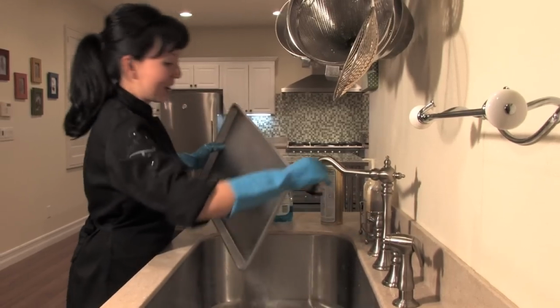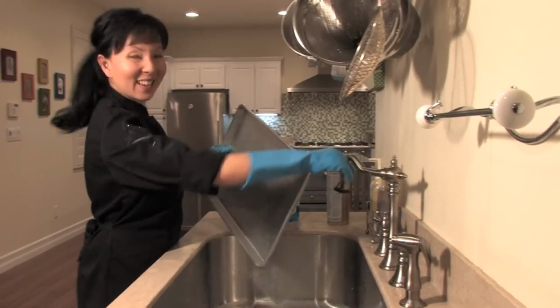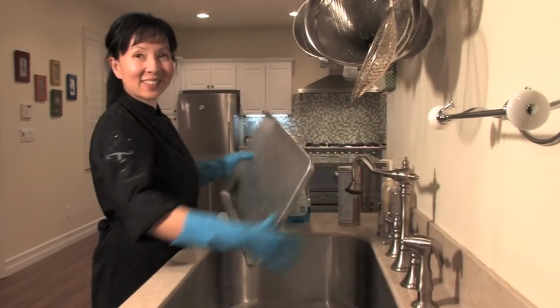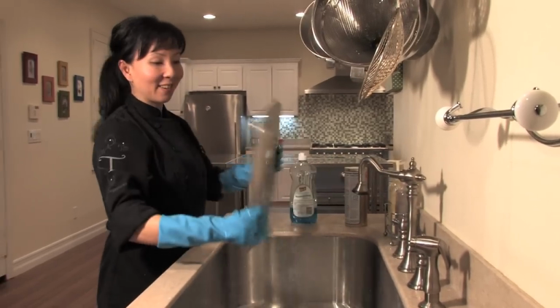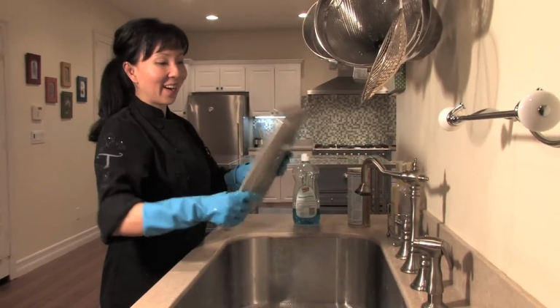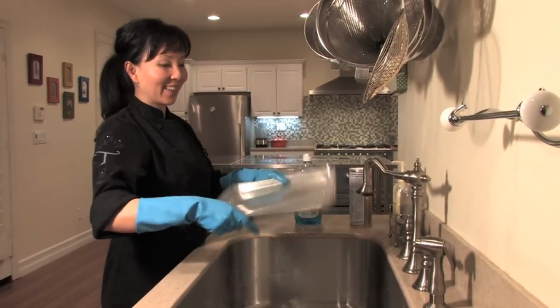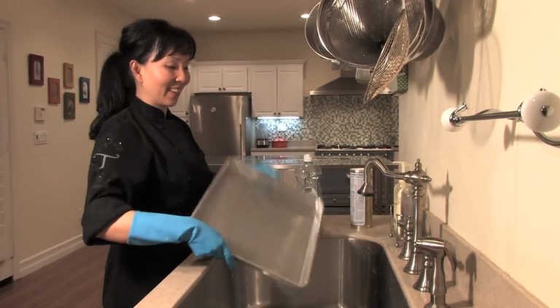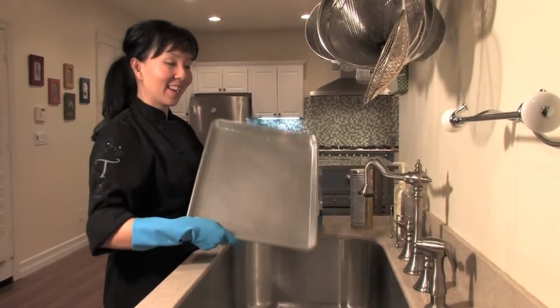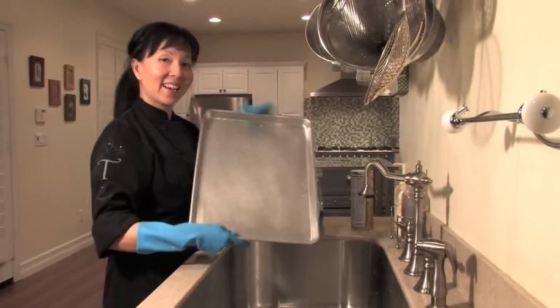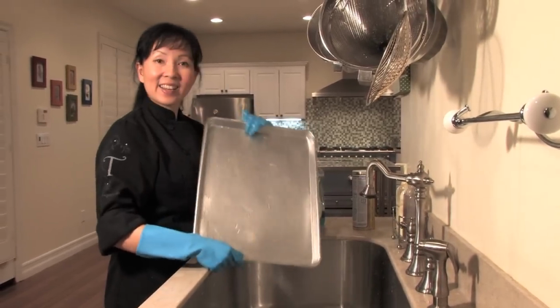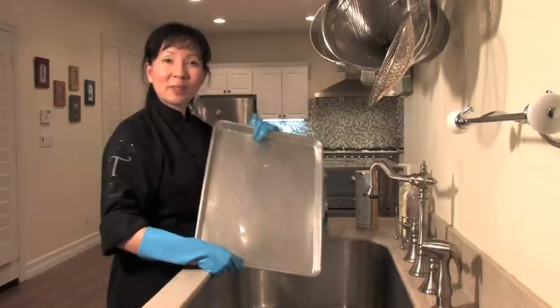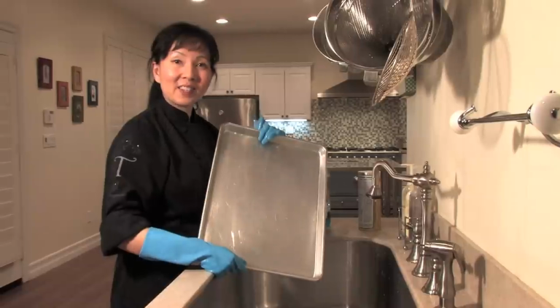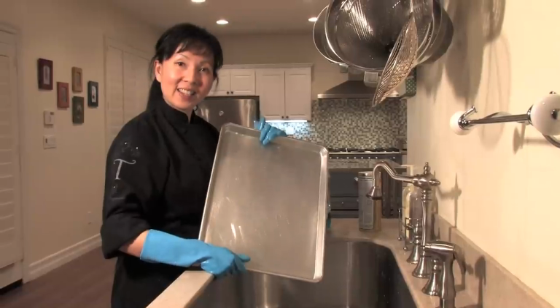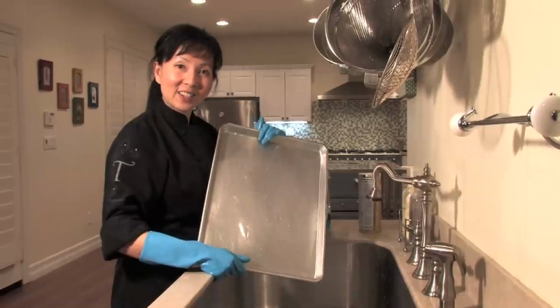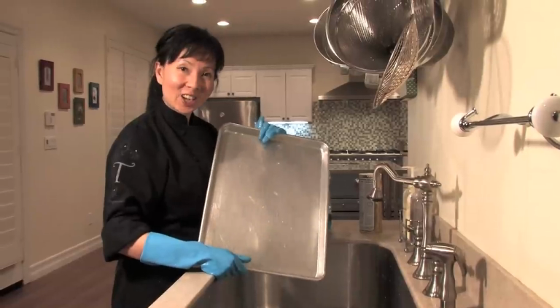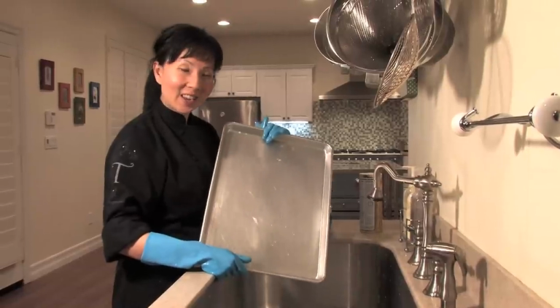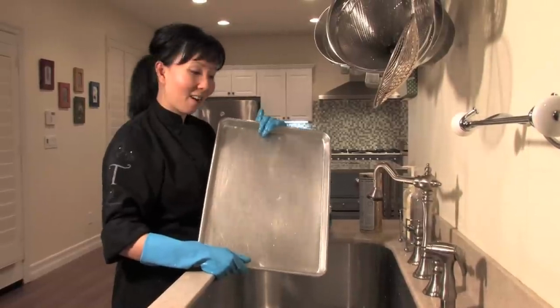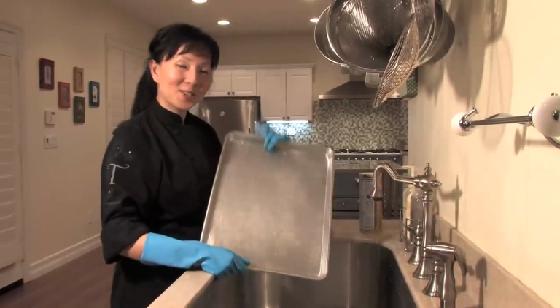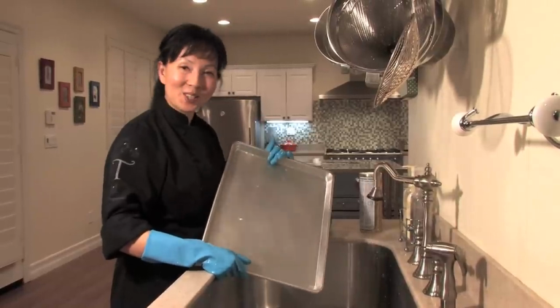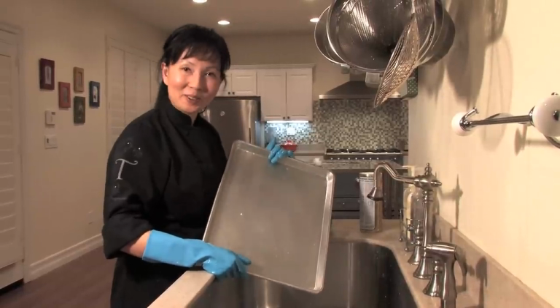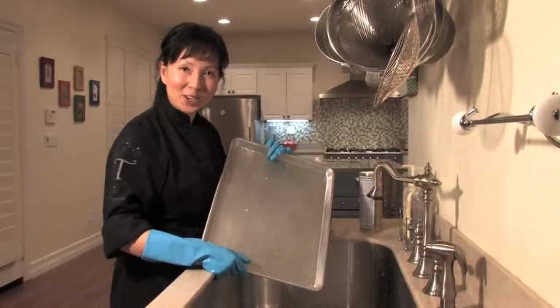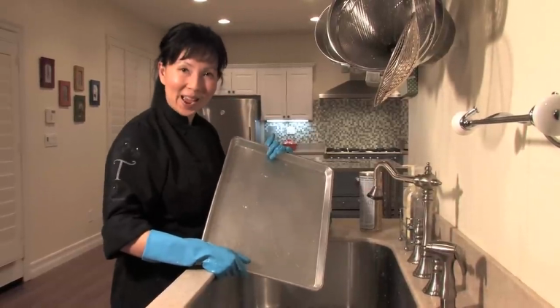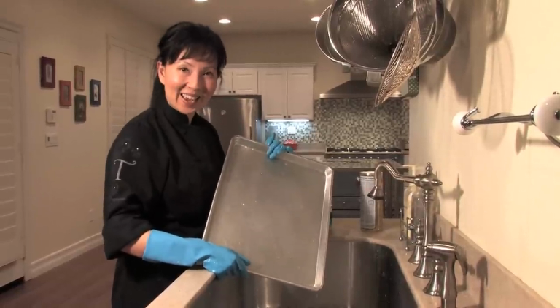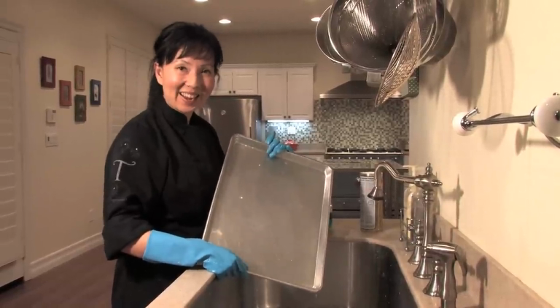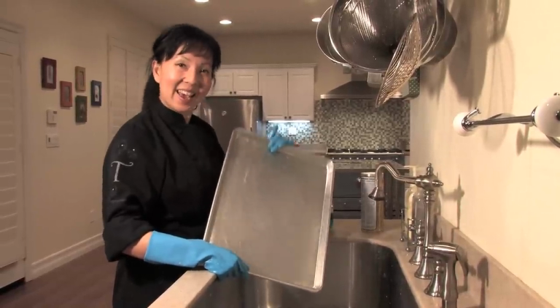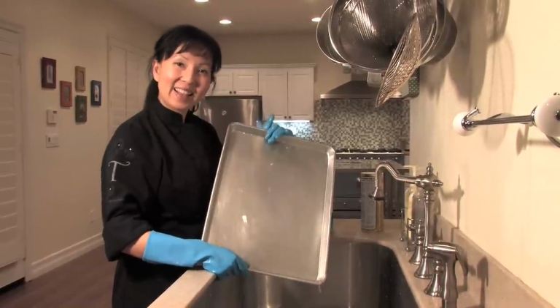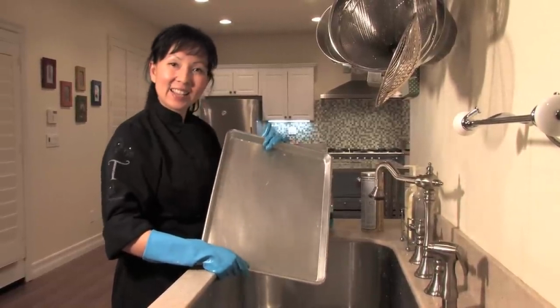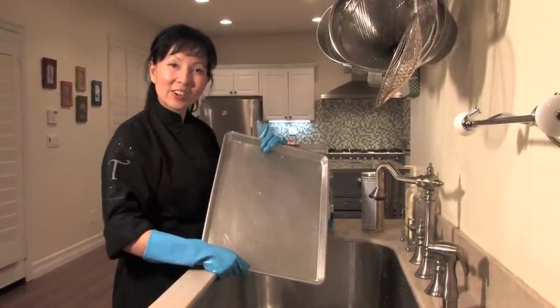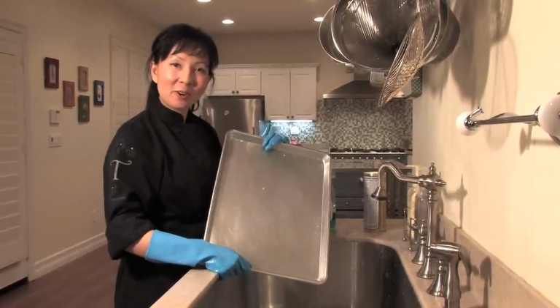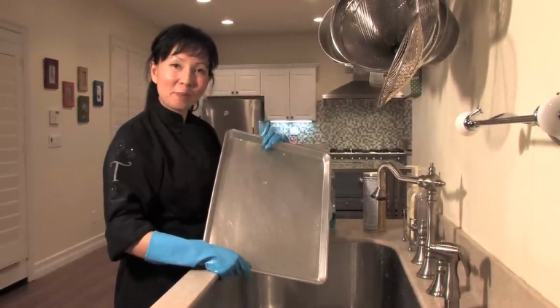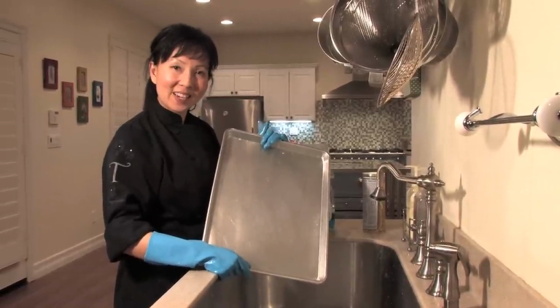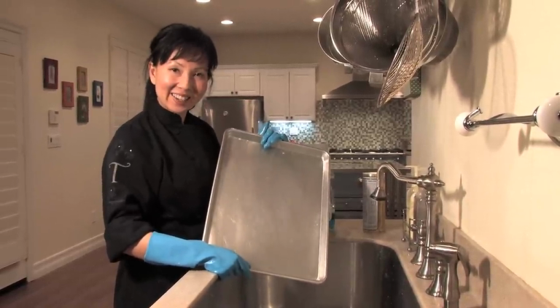I think it's looking quite good. We have a nice shiny, almost new sheet pan again. And that's how you clean your old baking sheets.